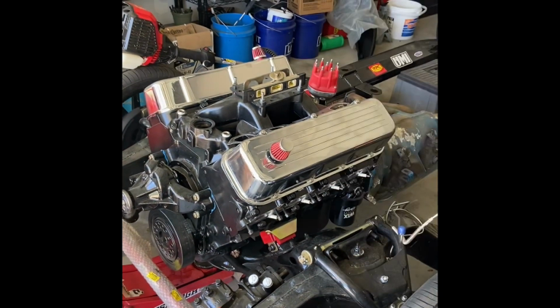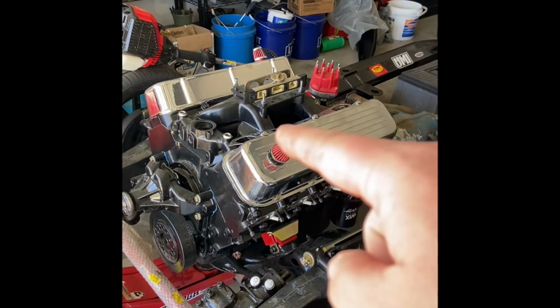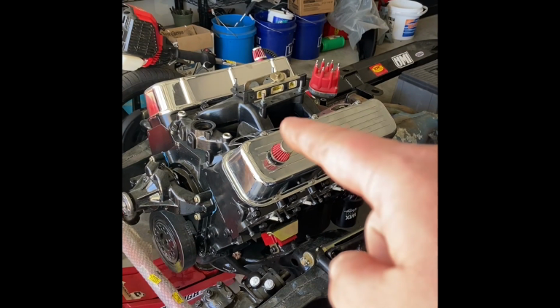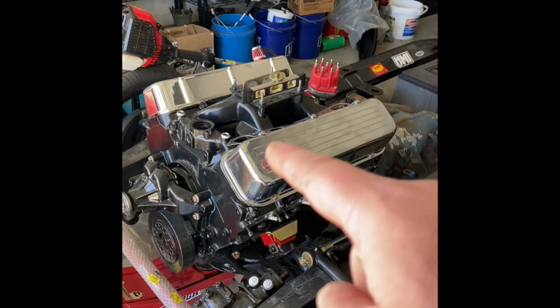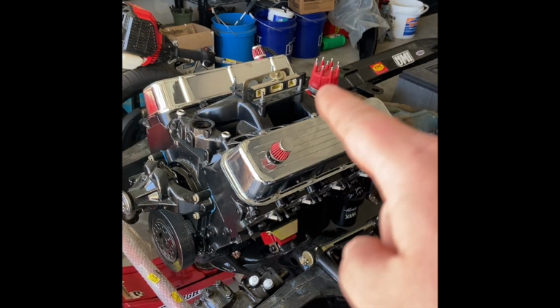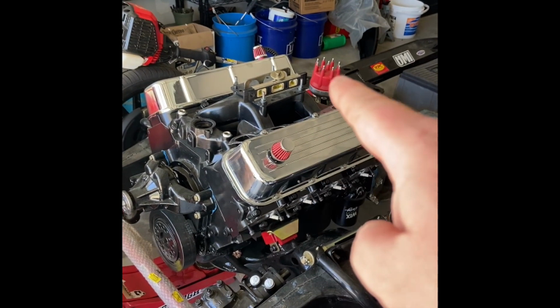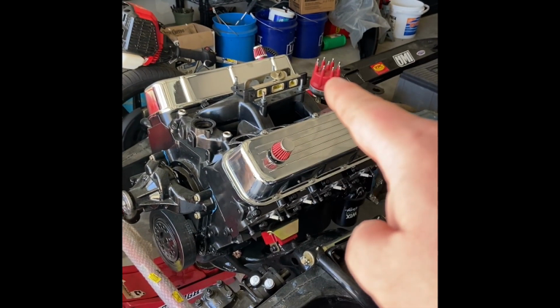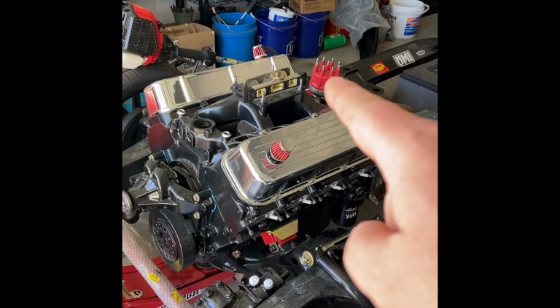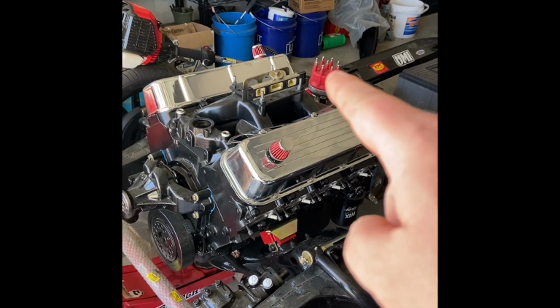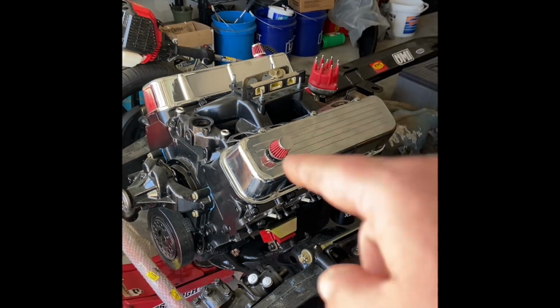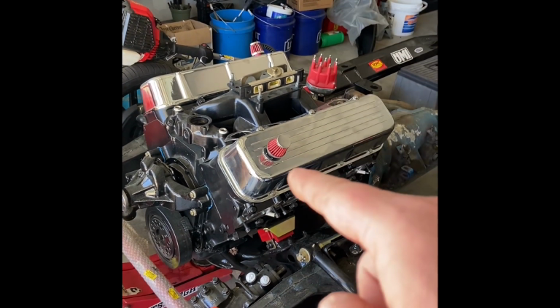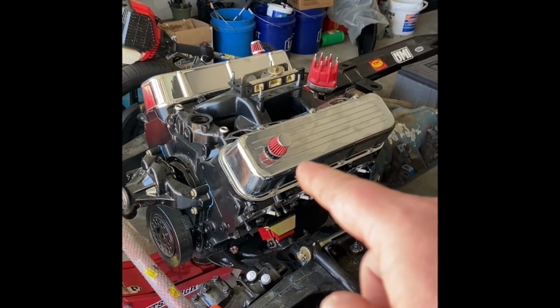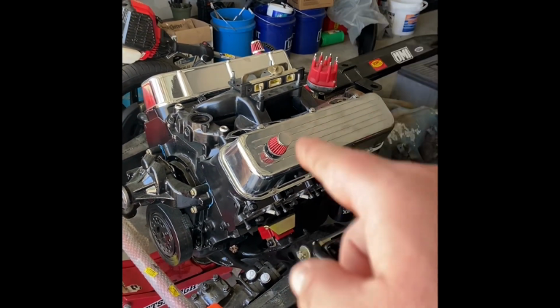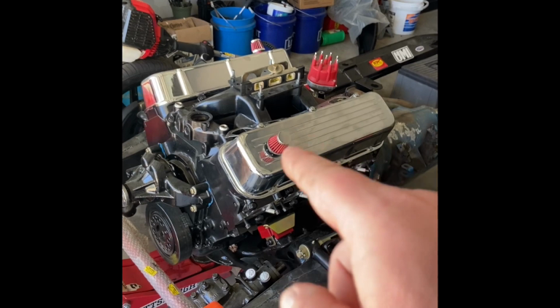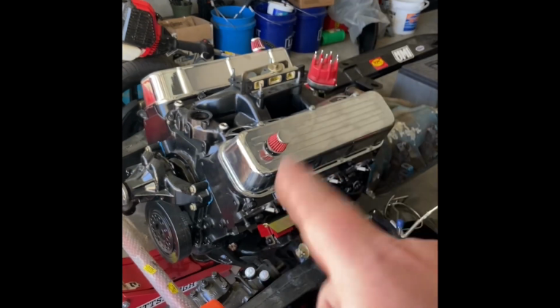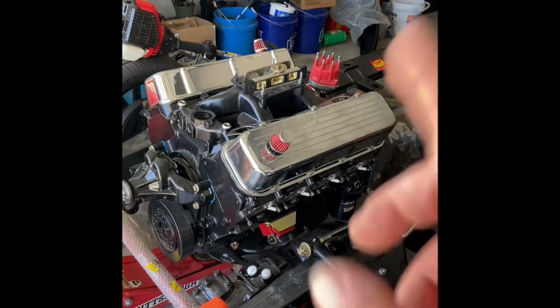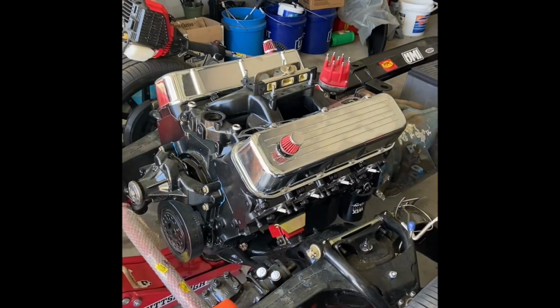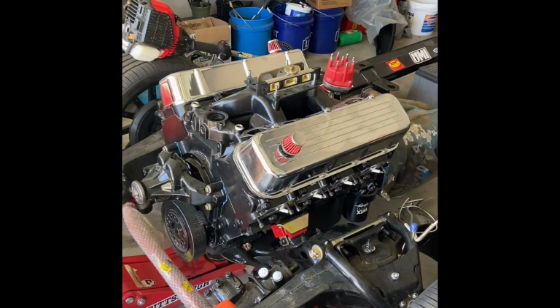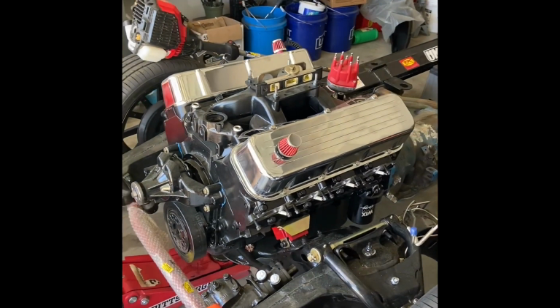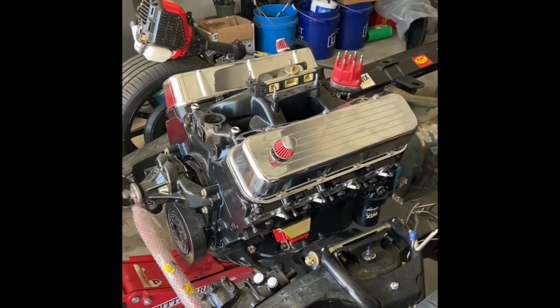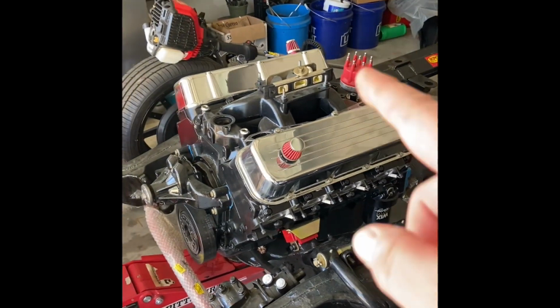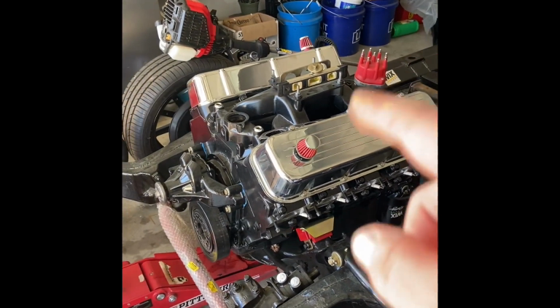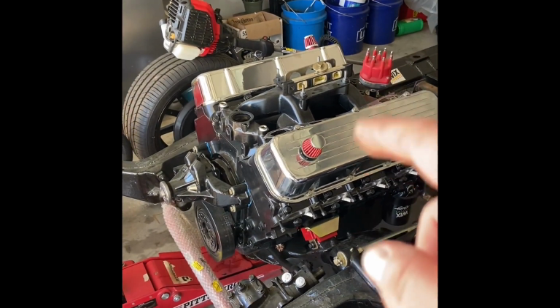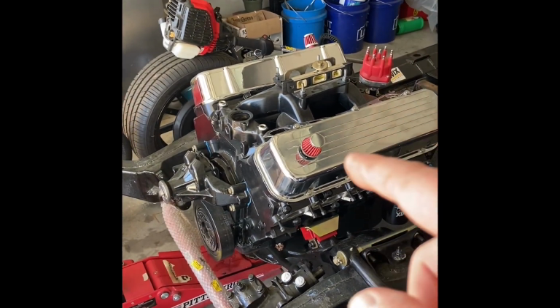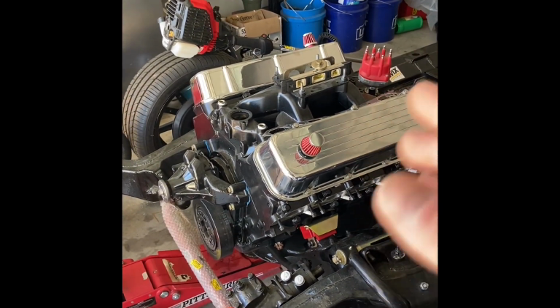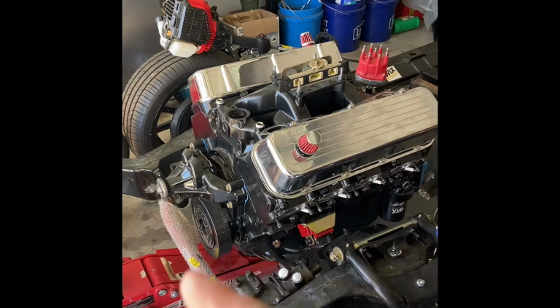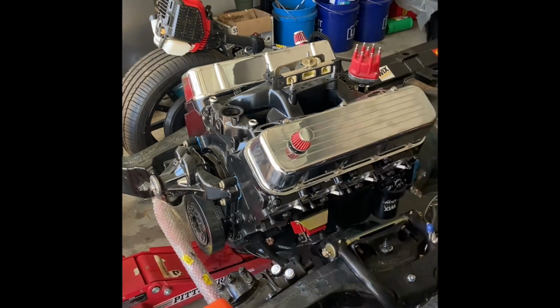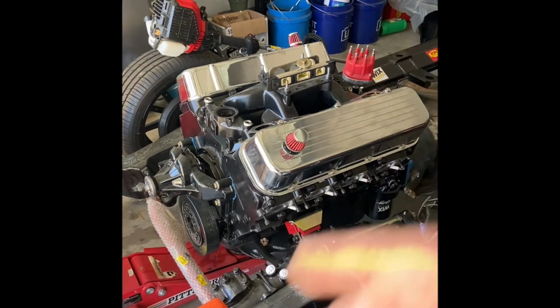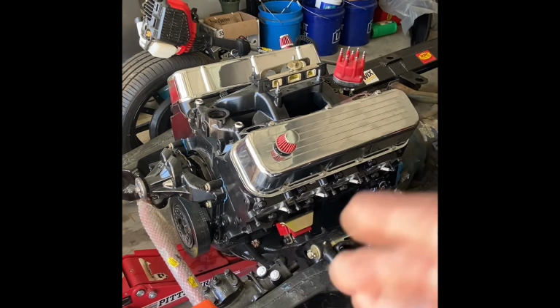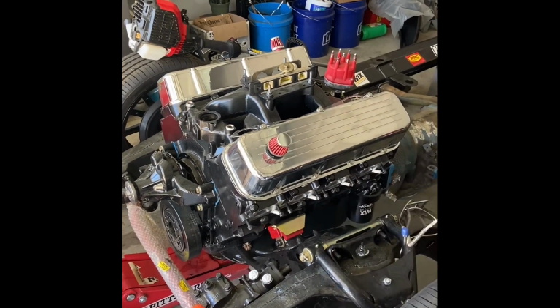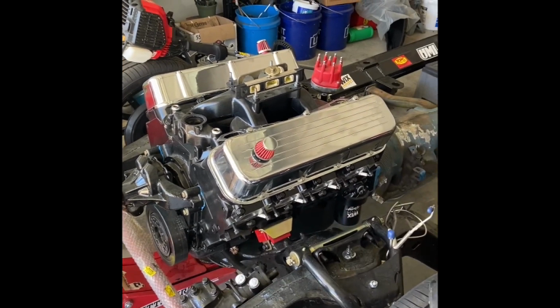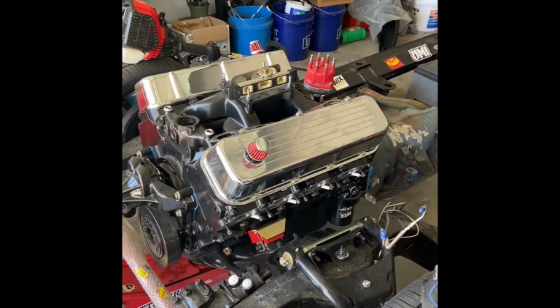Also the FiTech I have comes with — it can use this MSD distributor to control the timing and the curves on this big block. So that's going to really be cool. This is going to be really cool for street driving because it'll have cold starts and all that good stuff. It's going to be pretty cool.